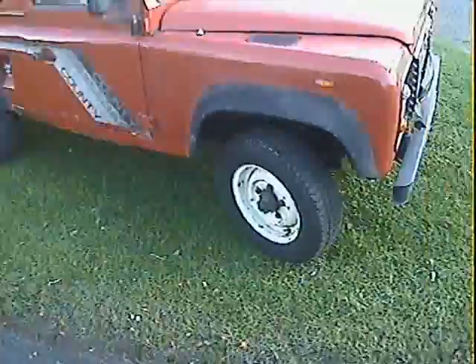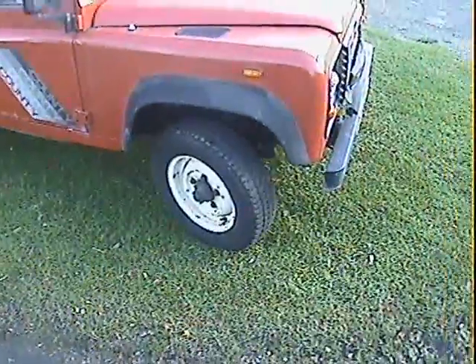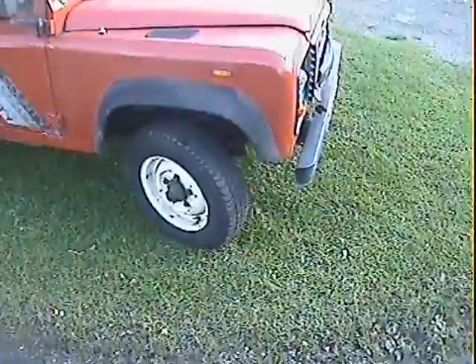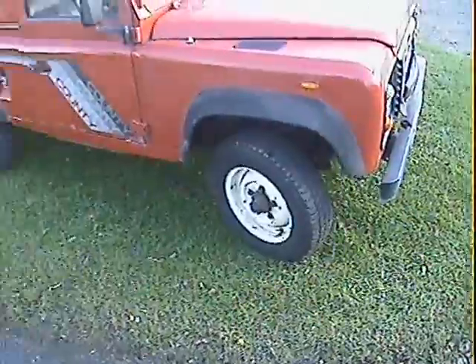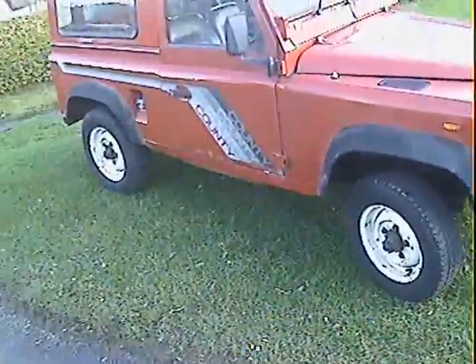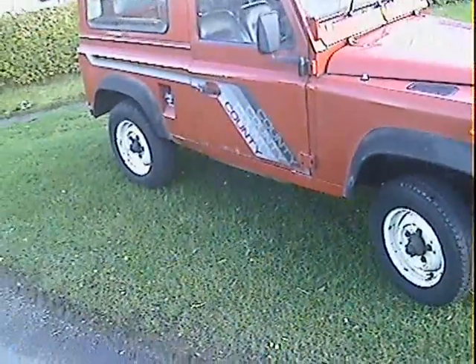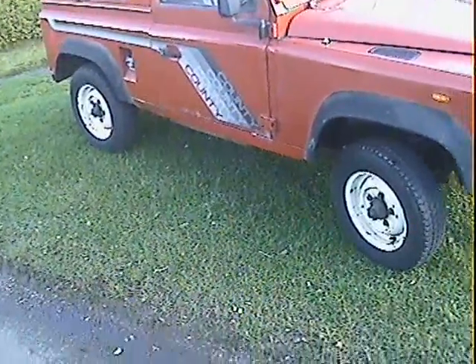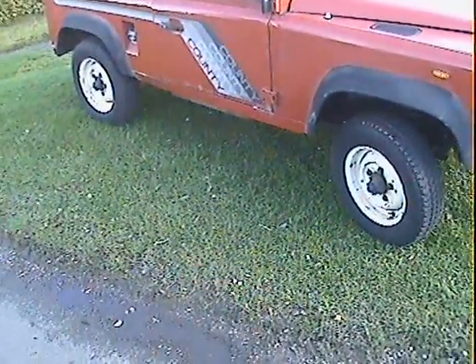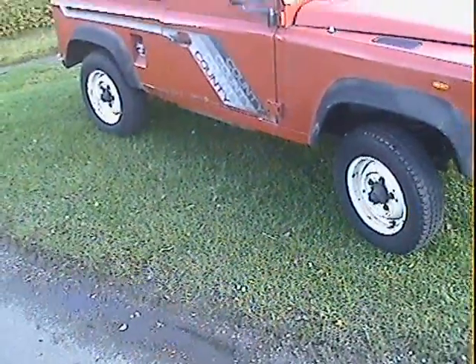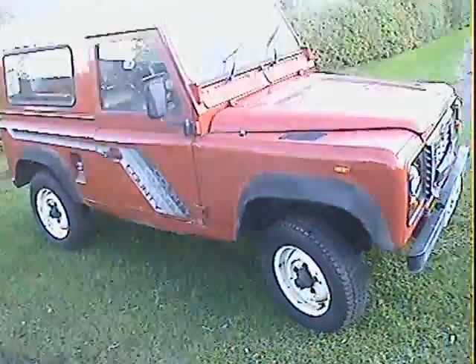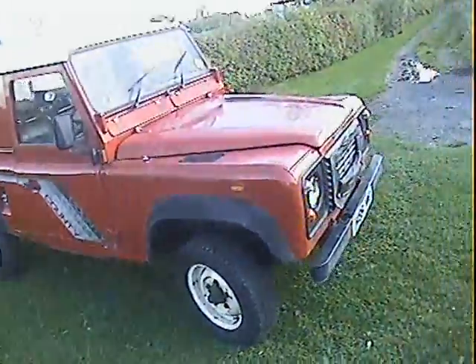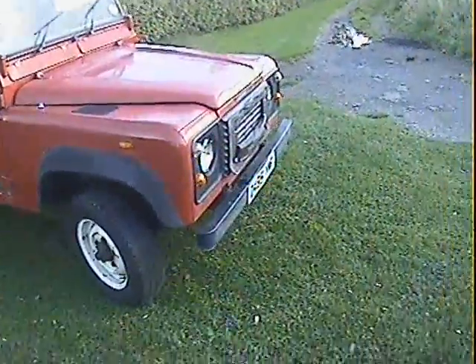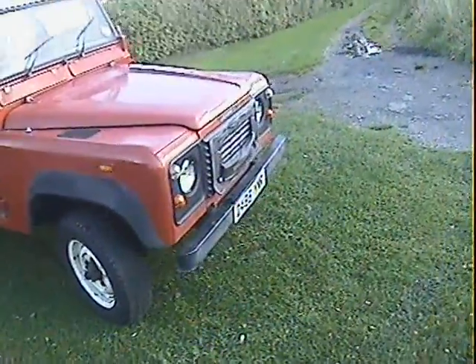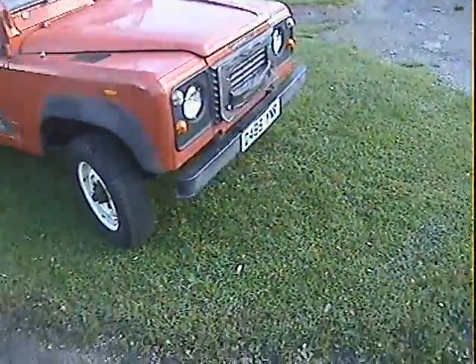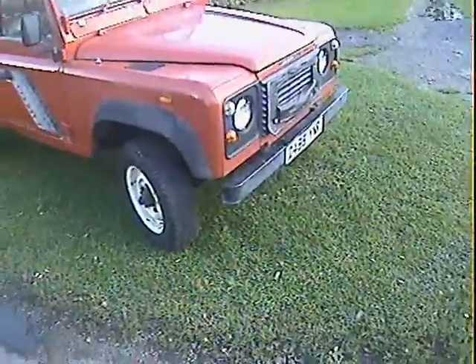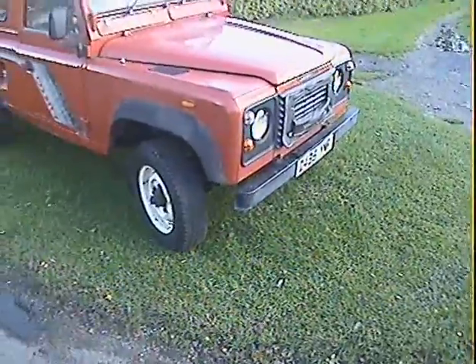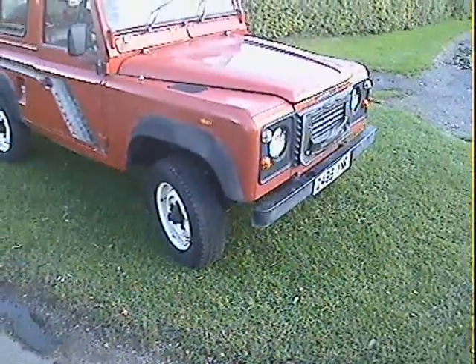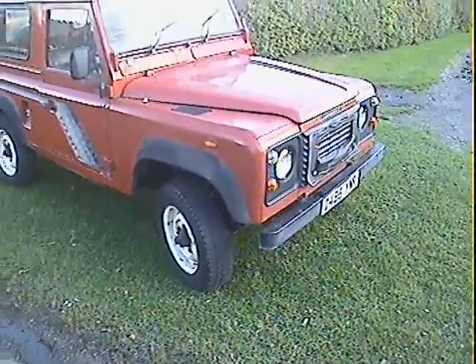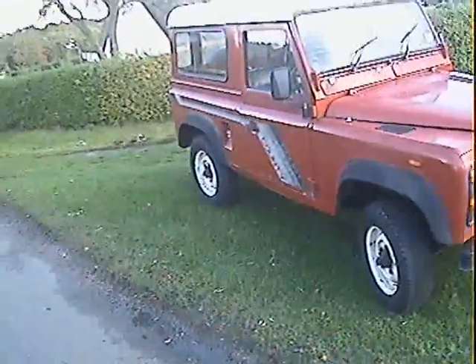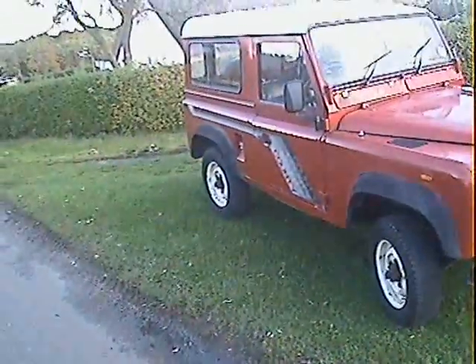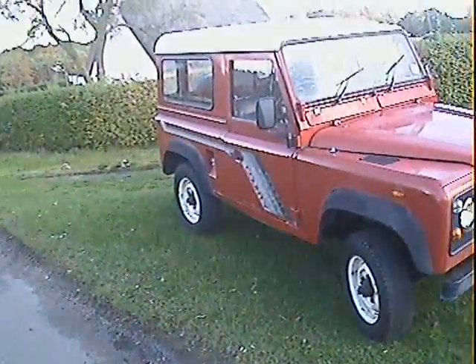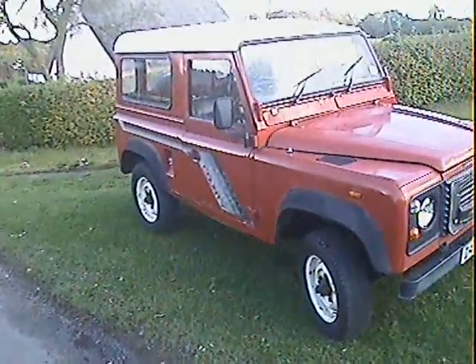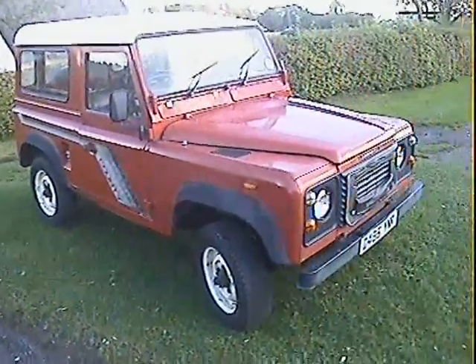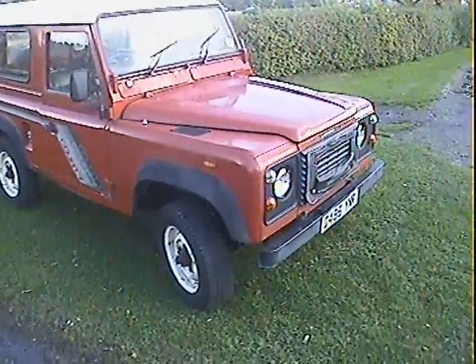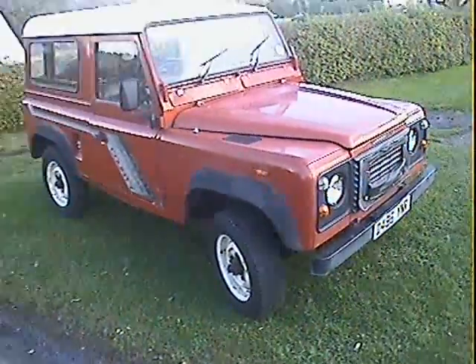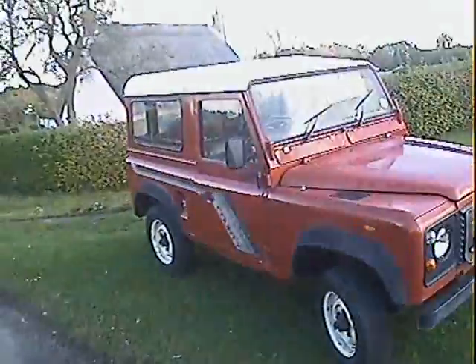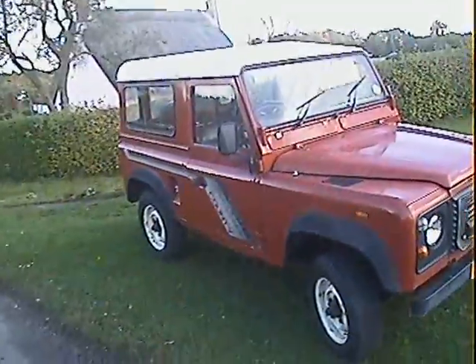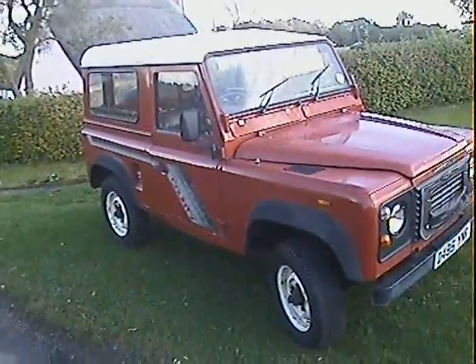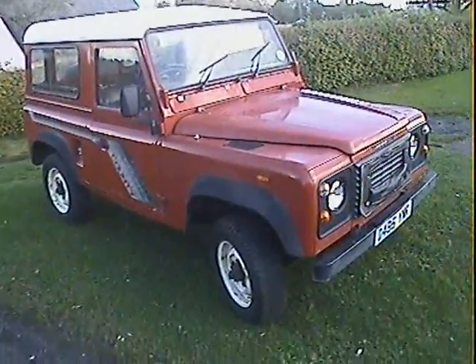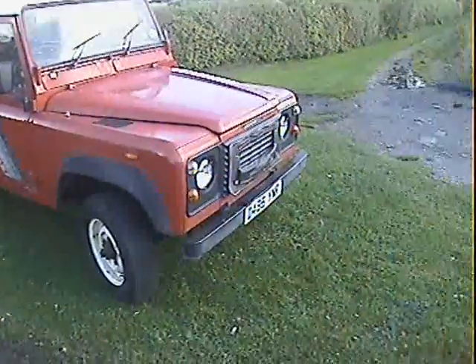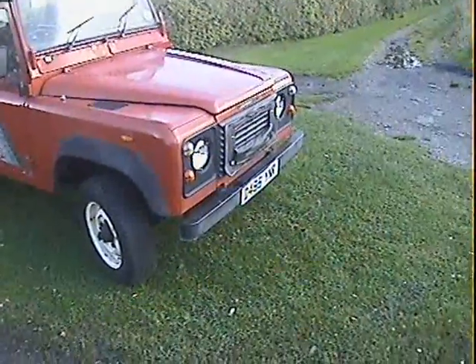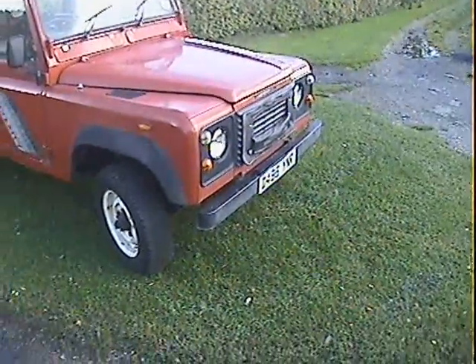My name's Simon. You can reach me on 0771 906 9353 or in the office on 0118 946 3352 if you've got any queries you want to discuss with regard to this rather nice original 90 turbo diesel.